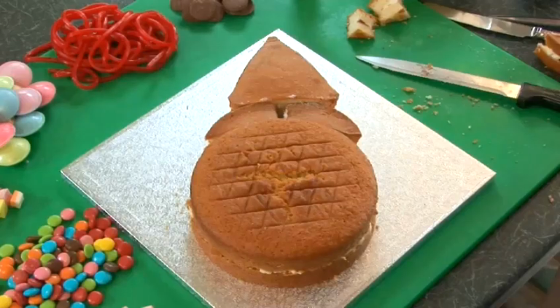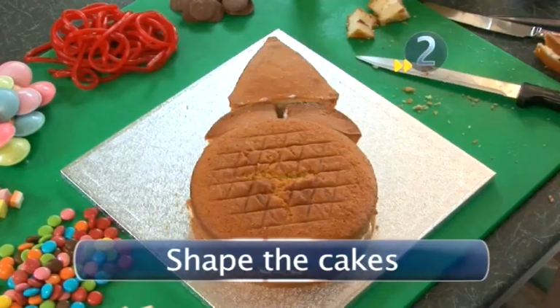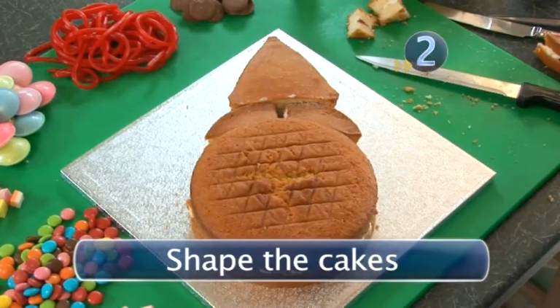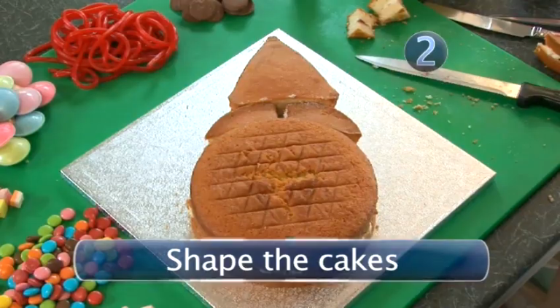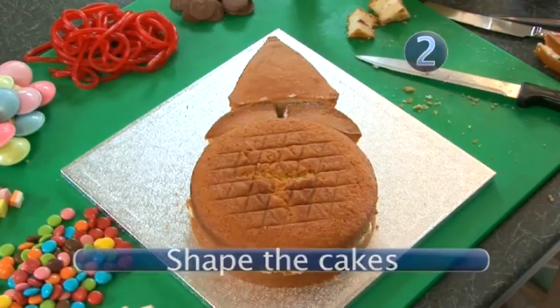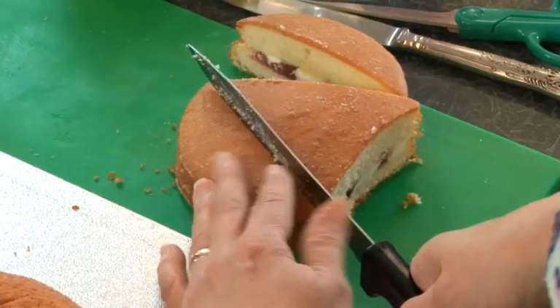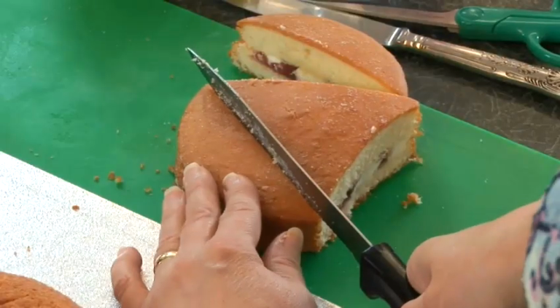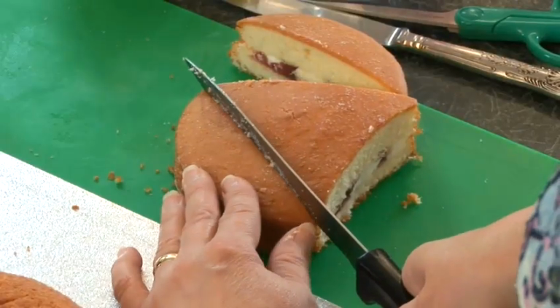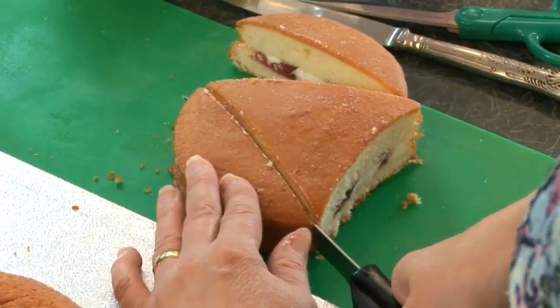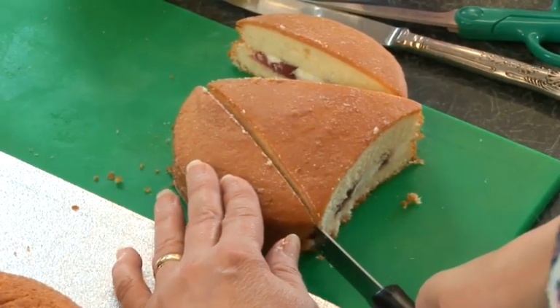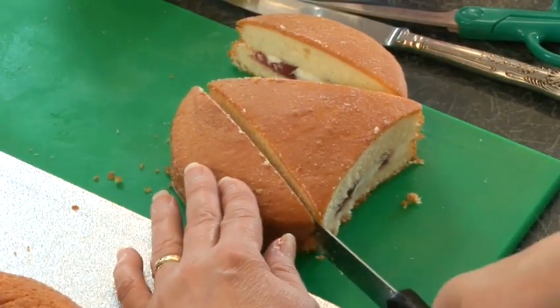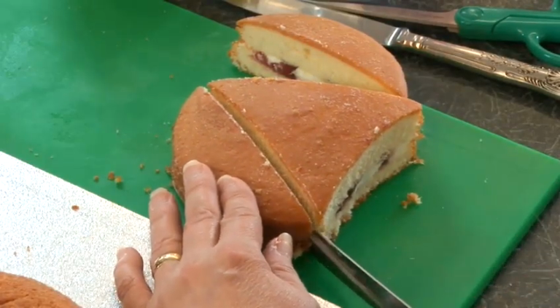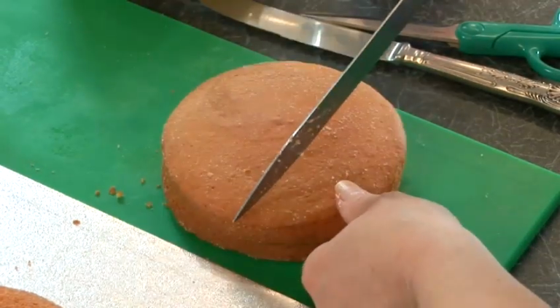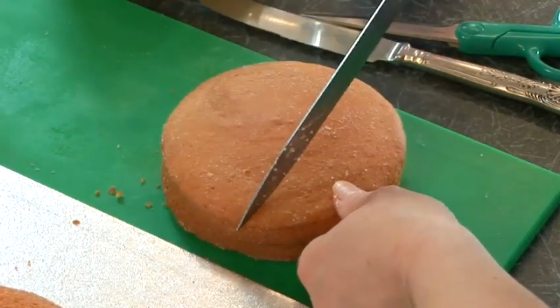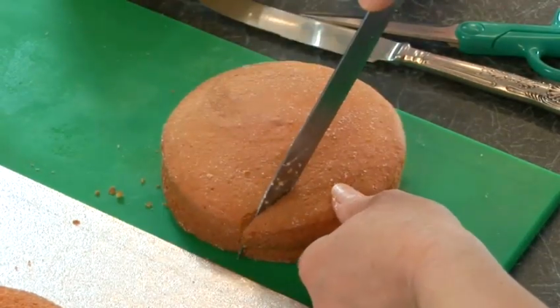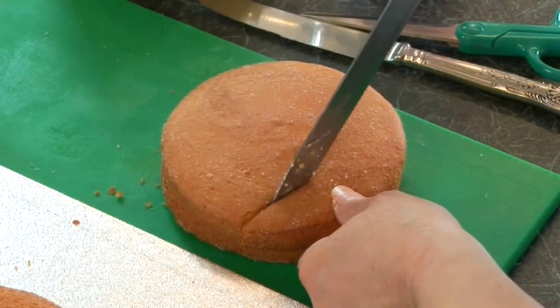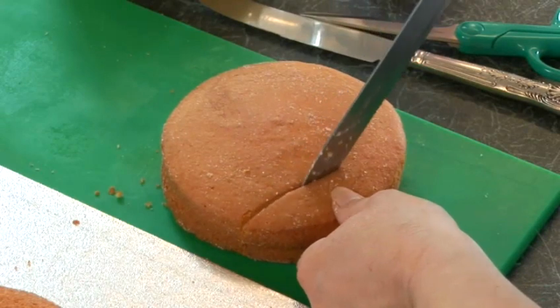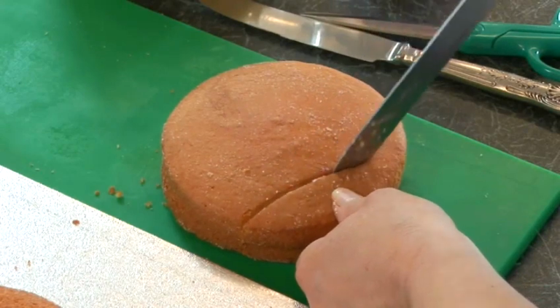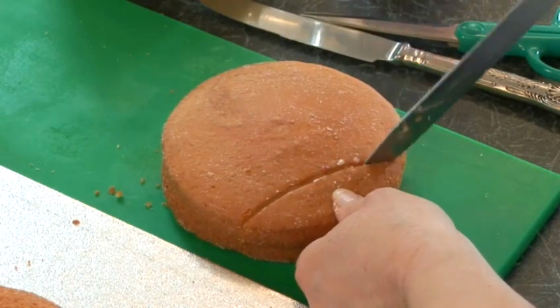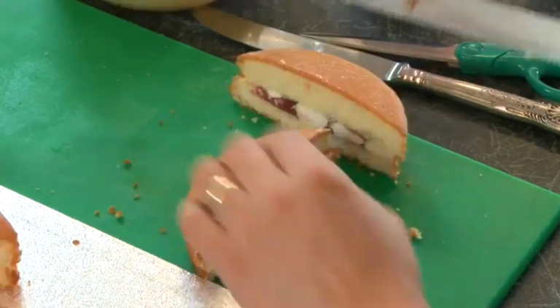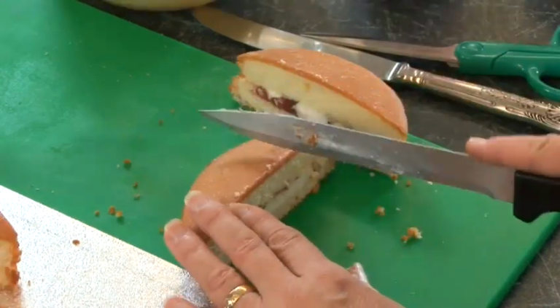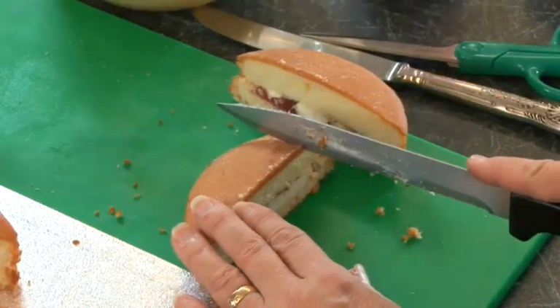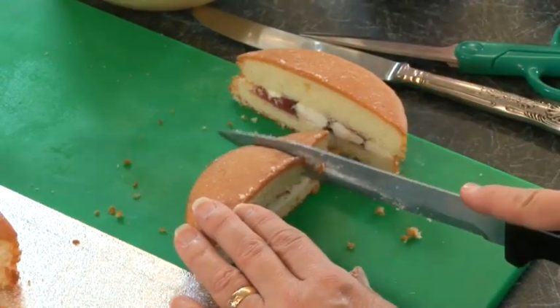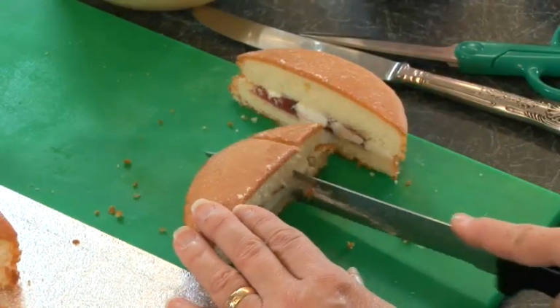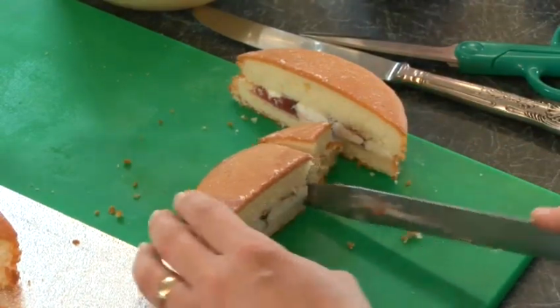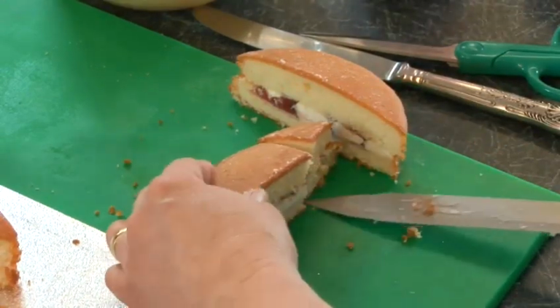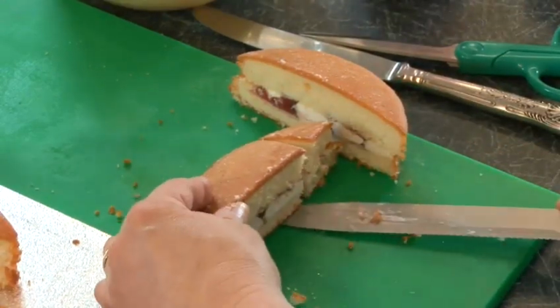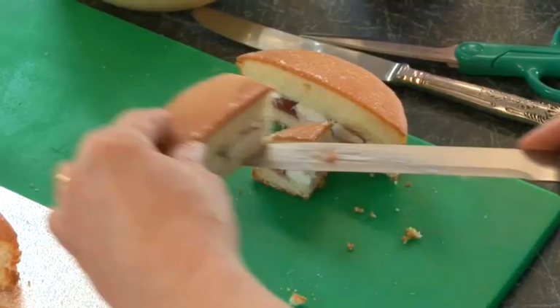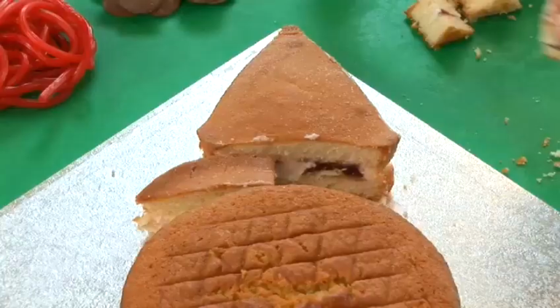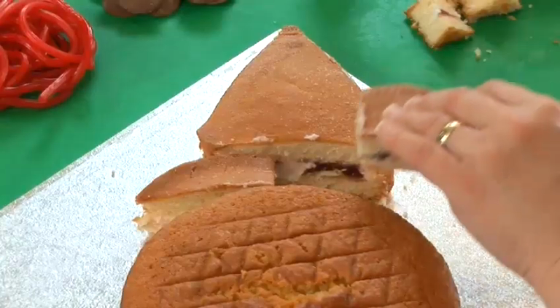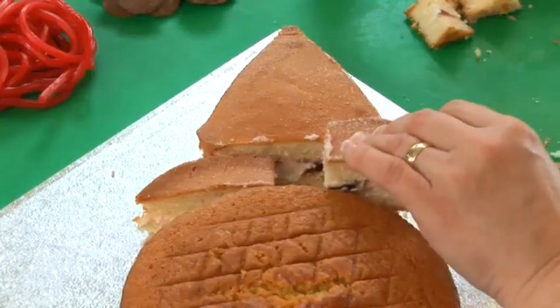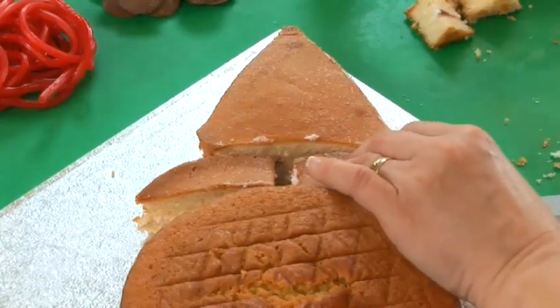Step 2: Shape The Cakes. Trim two sides off the small cake to make a triangular shape and cut the bottom of the triangle with a gentle concave curve. Take the two side pieces and cut a third off opposite ends of each. These will form the rim of the hat.